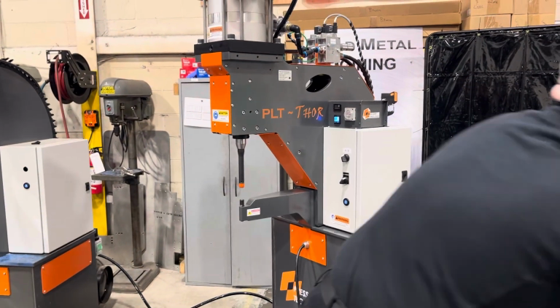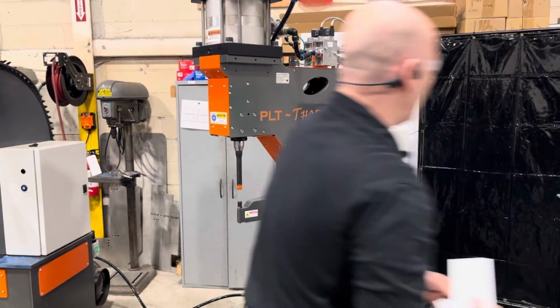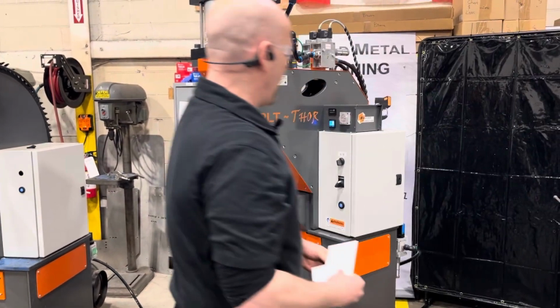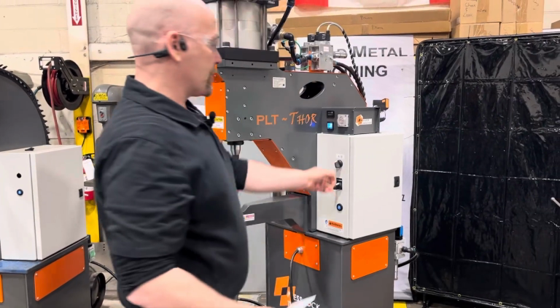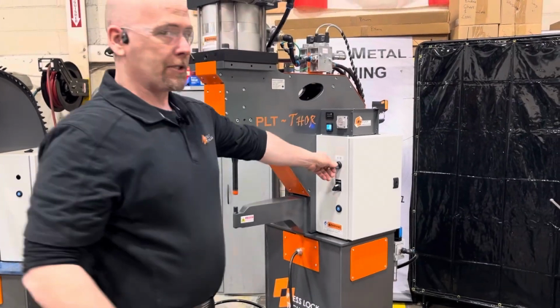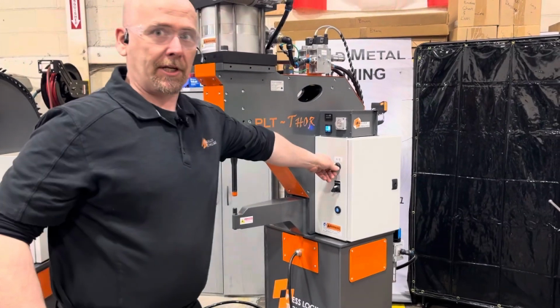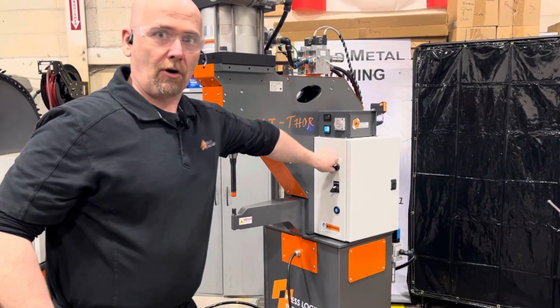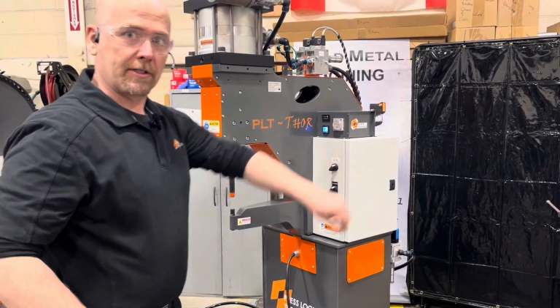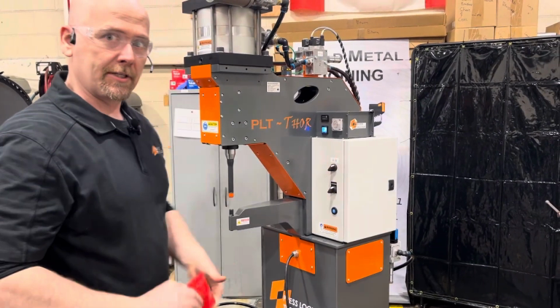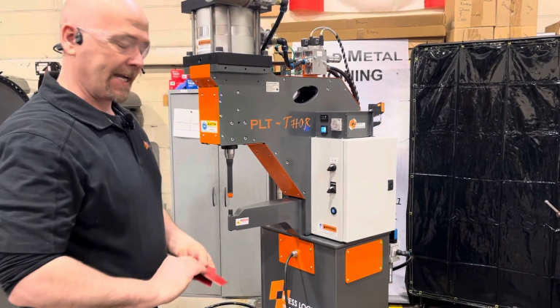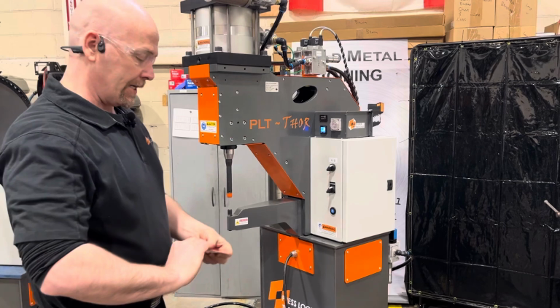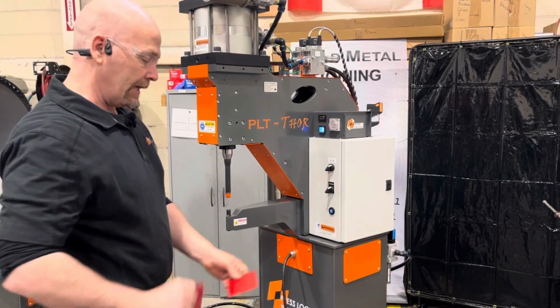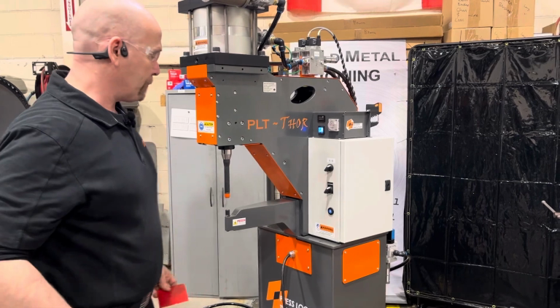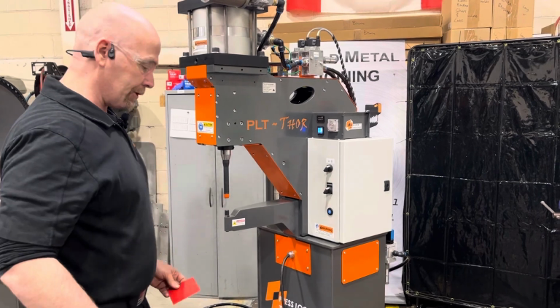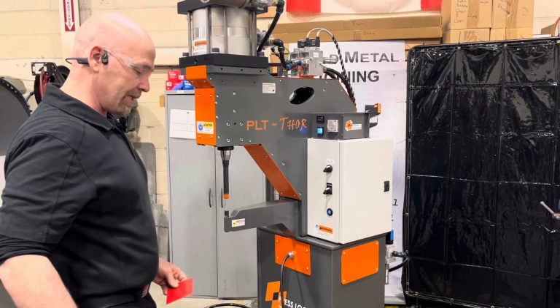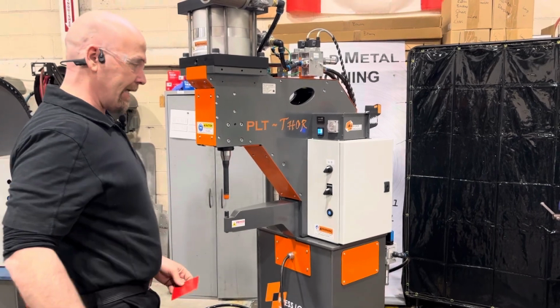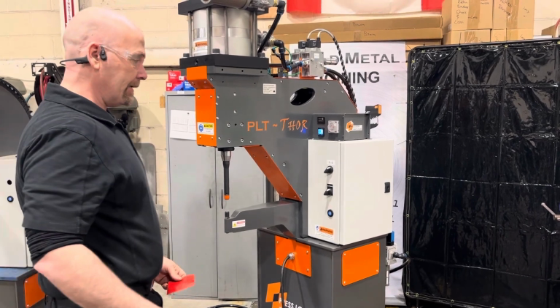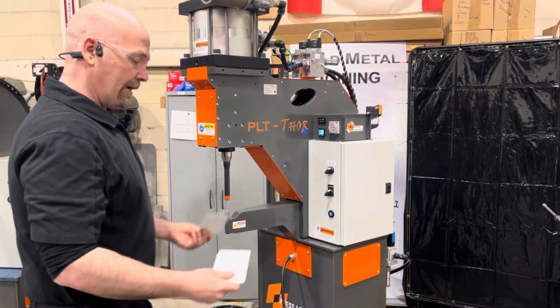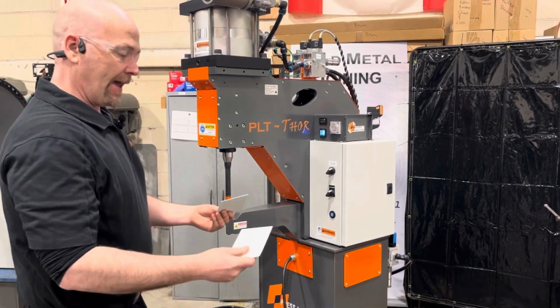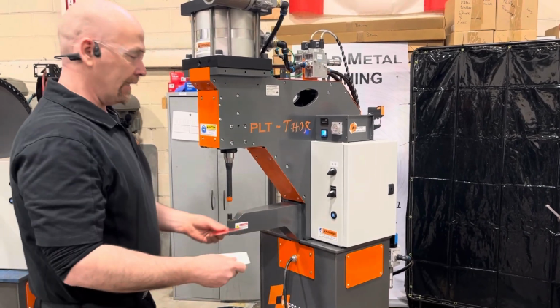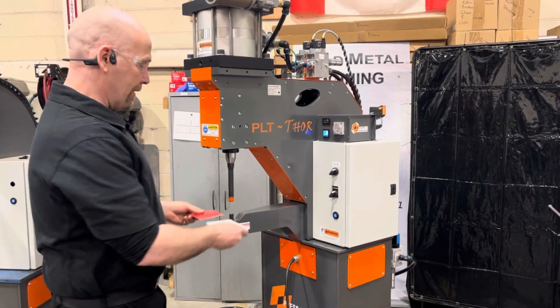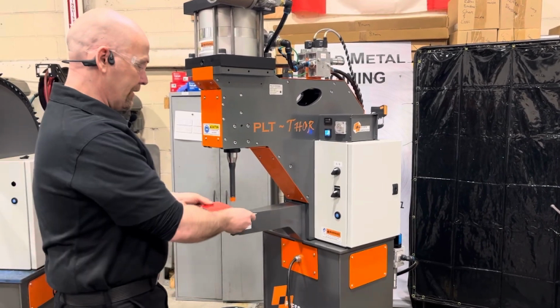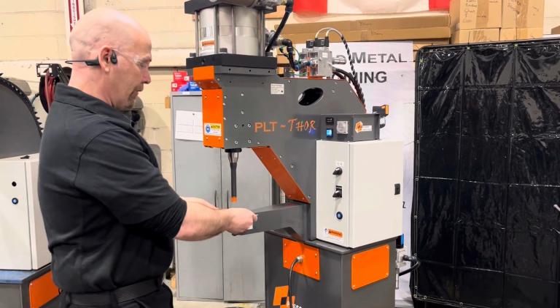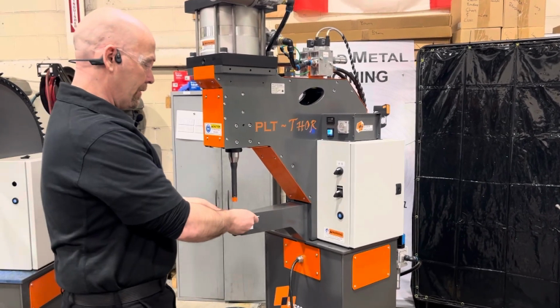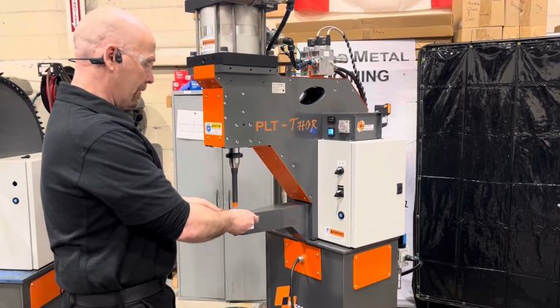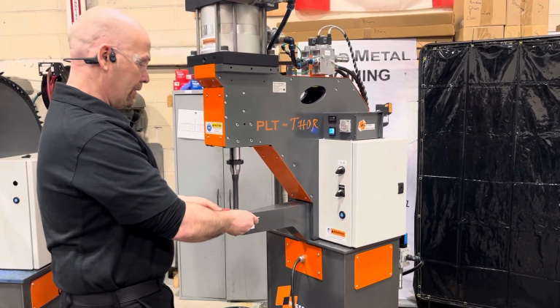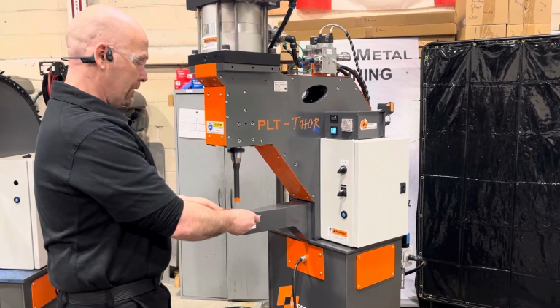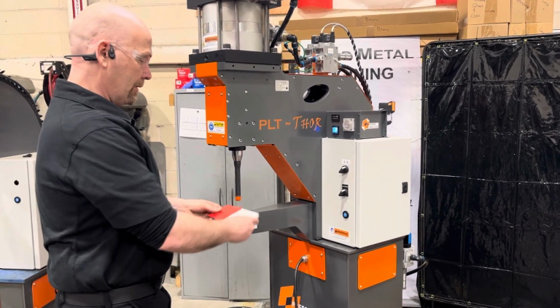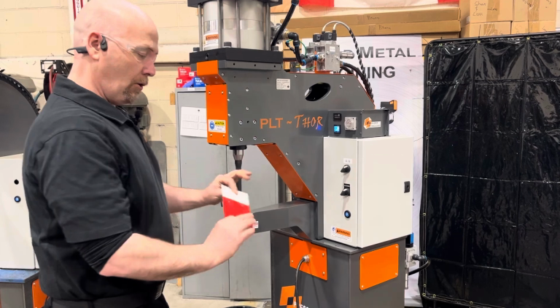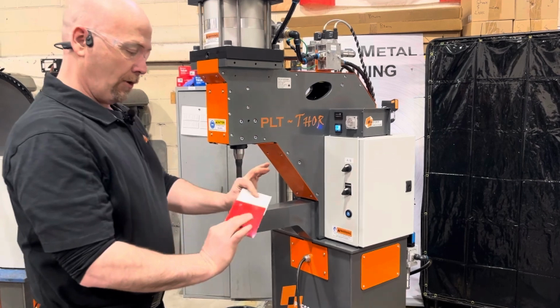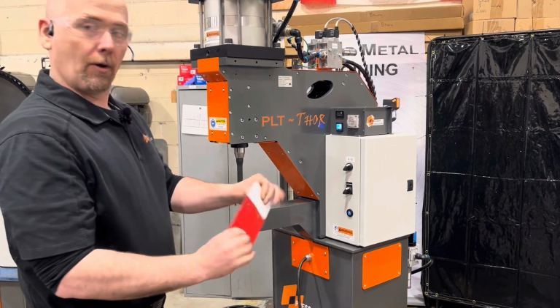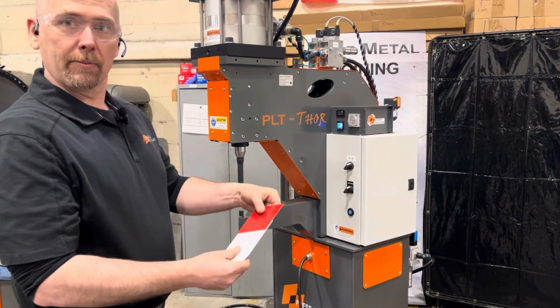We can also switch the machine over to the second pressure switch setting, and that'll allow us to do .040 aluminum.